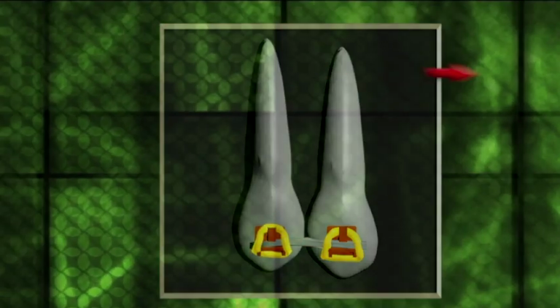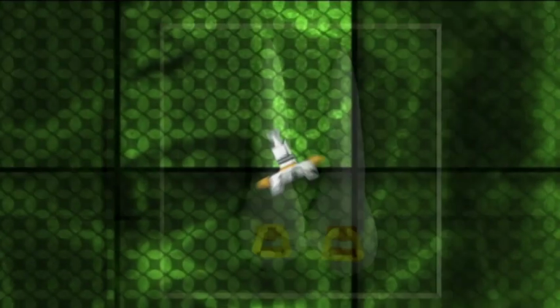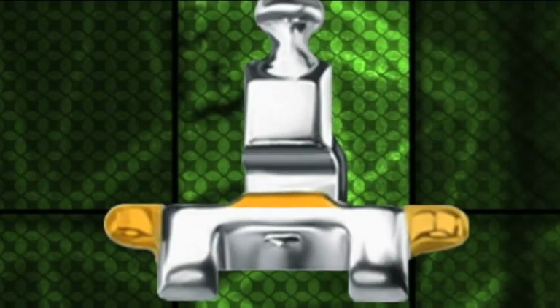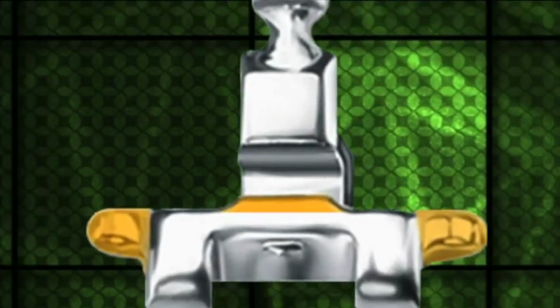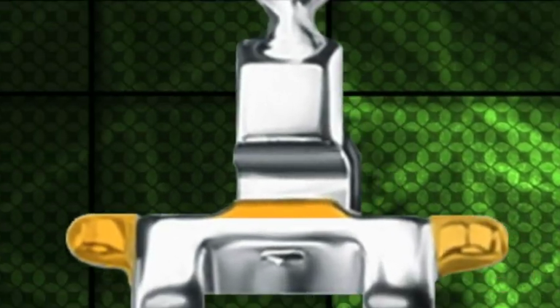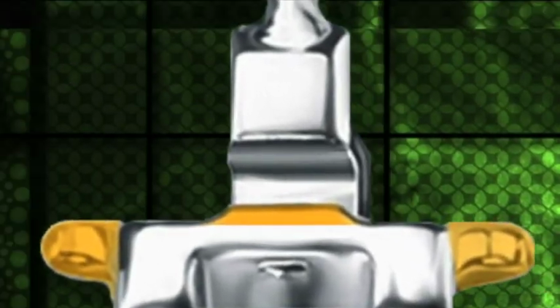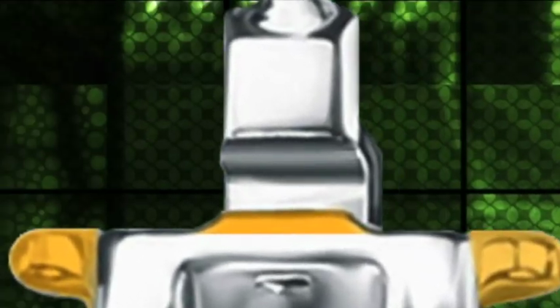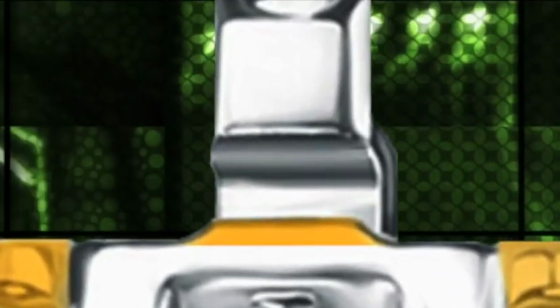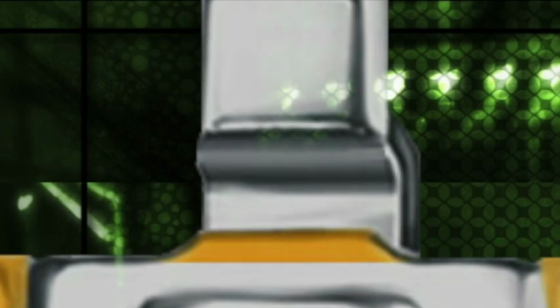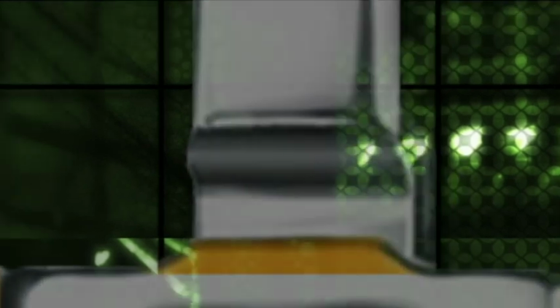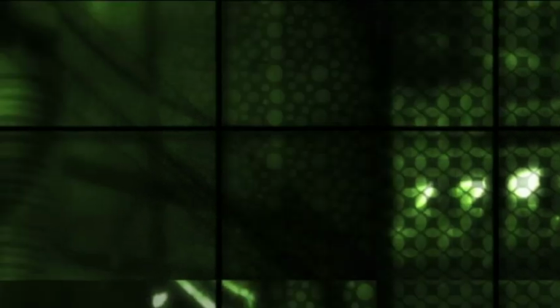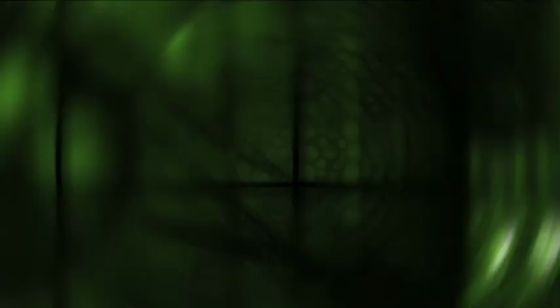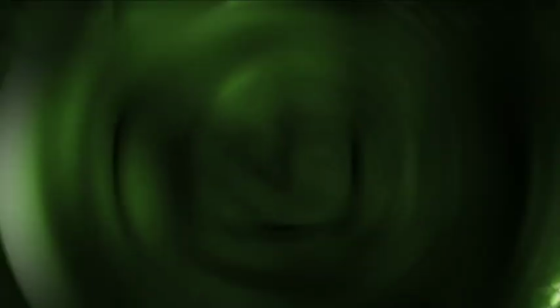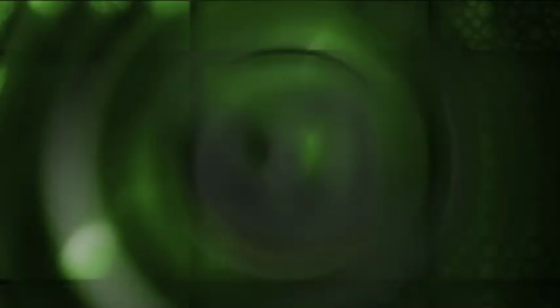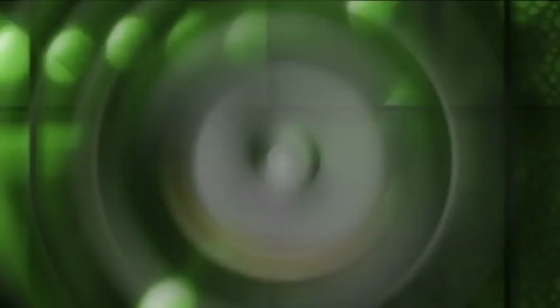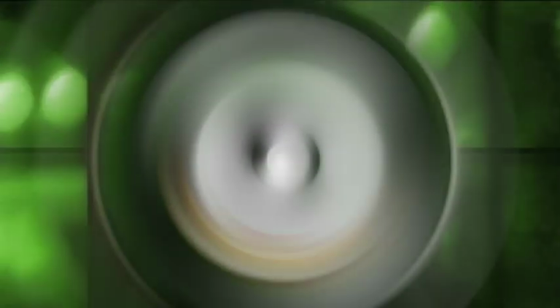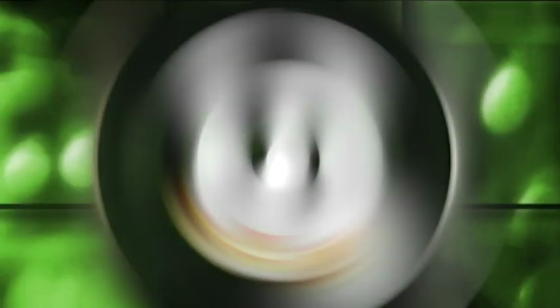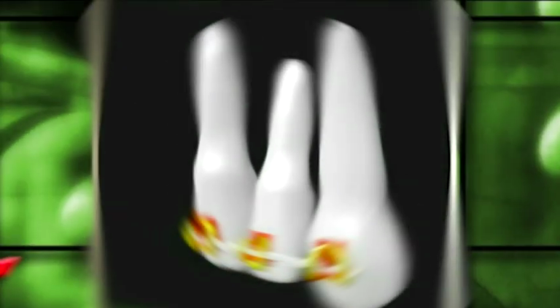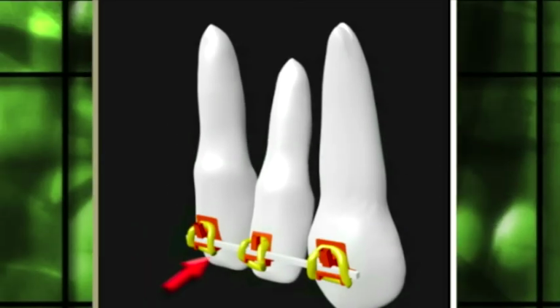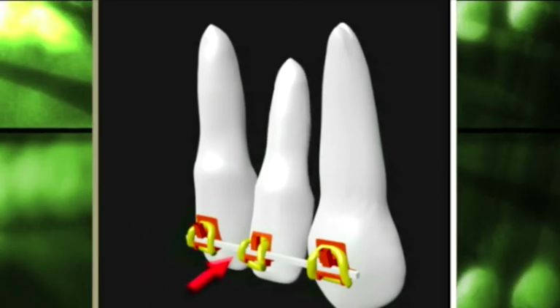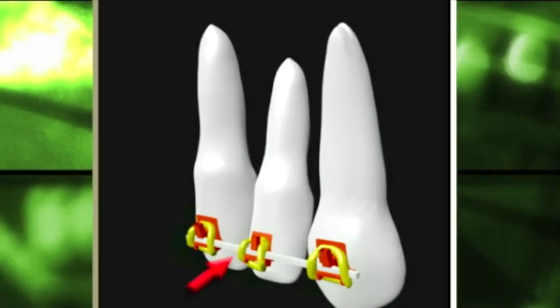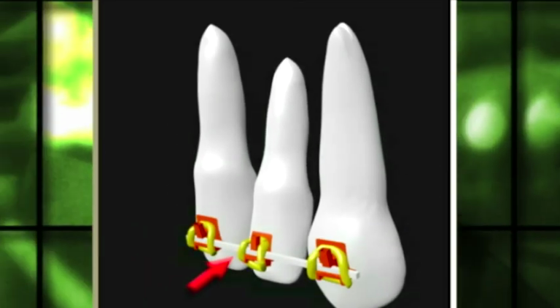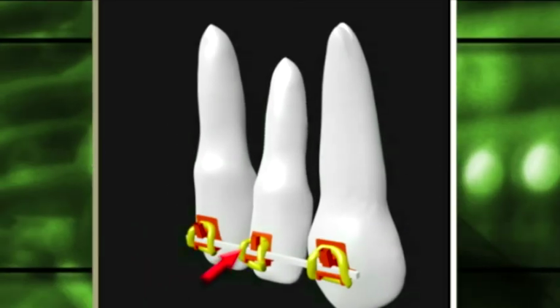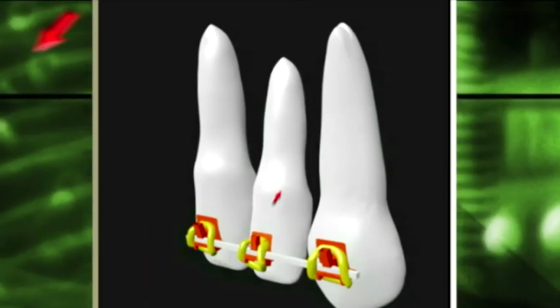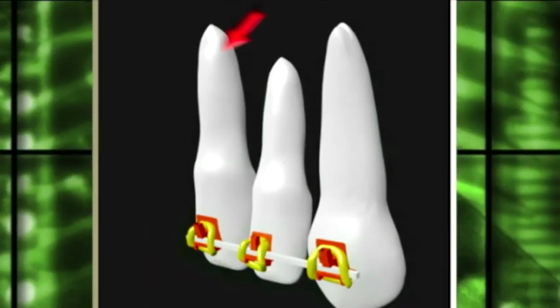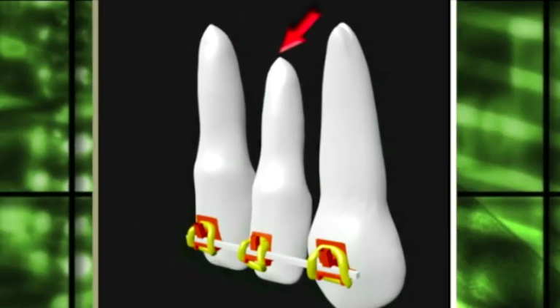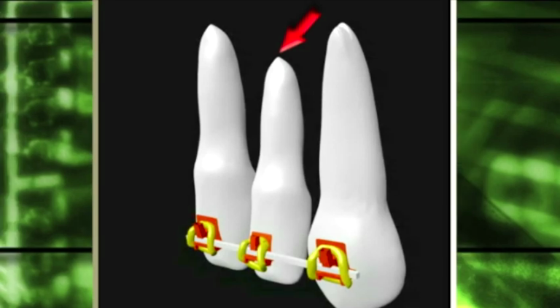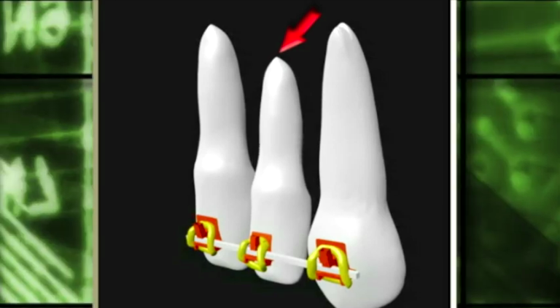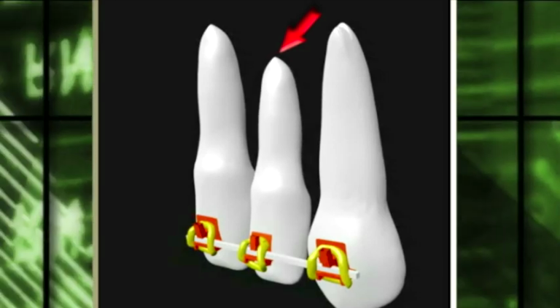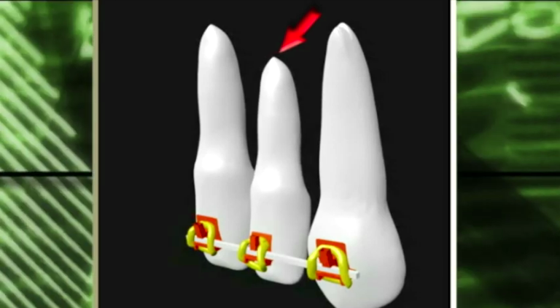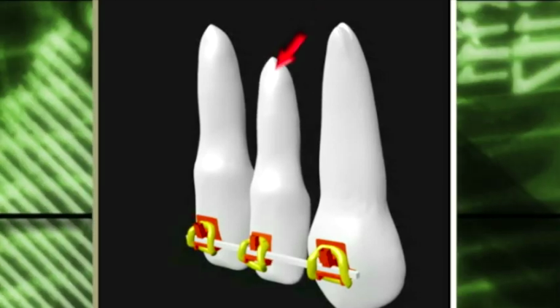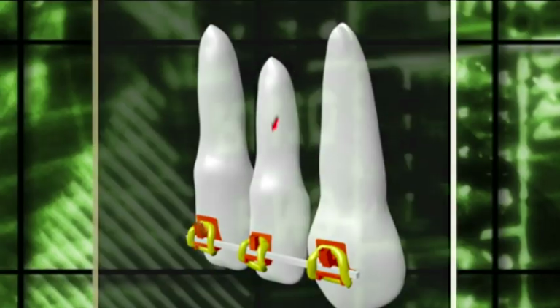The squared shape main arch wire slot with the specially designed super elastic square wire helps torque the root from the beginning of treatment.